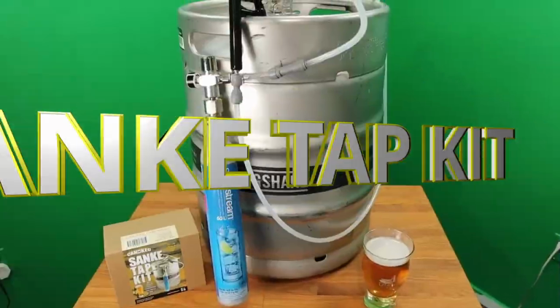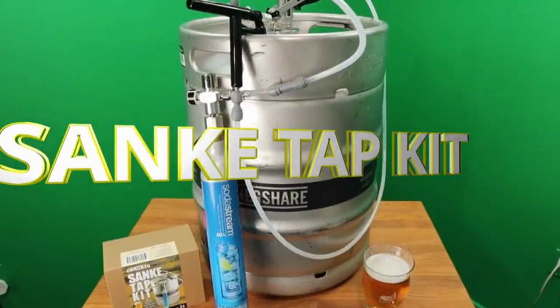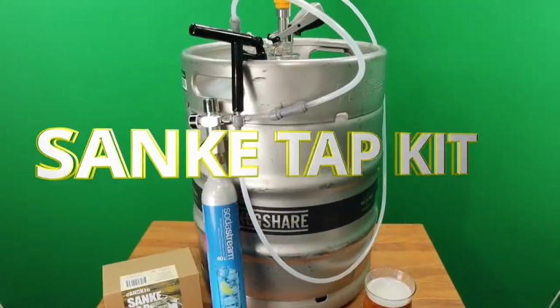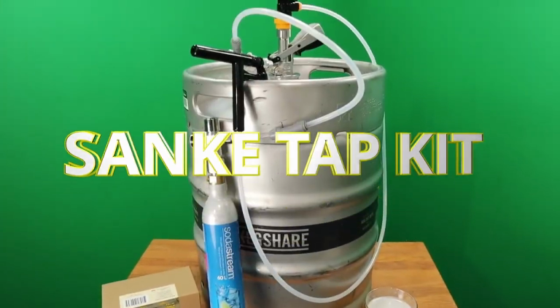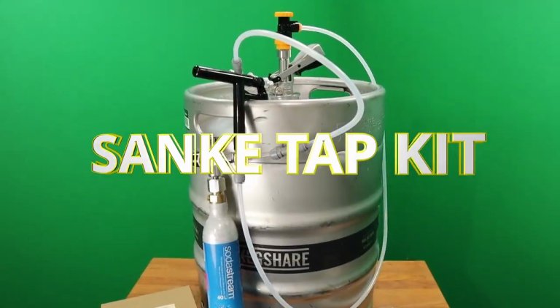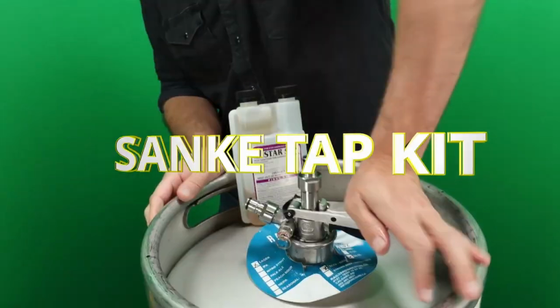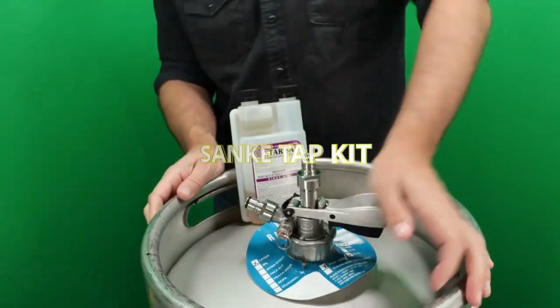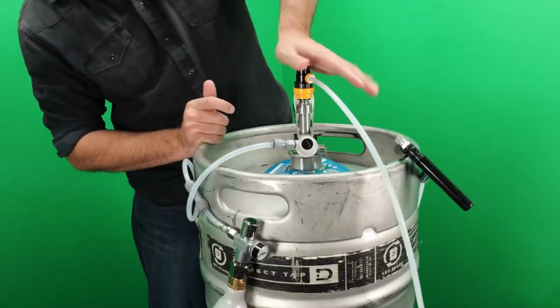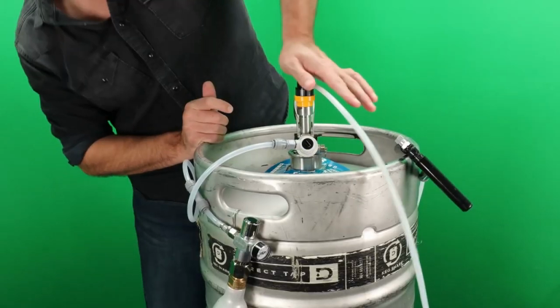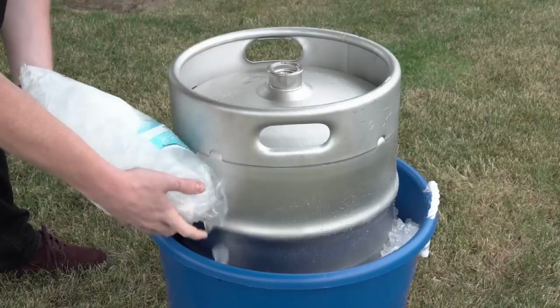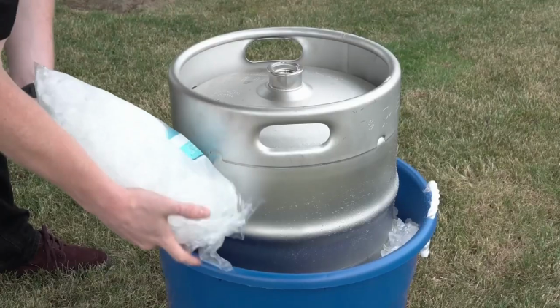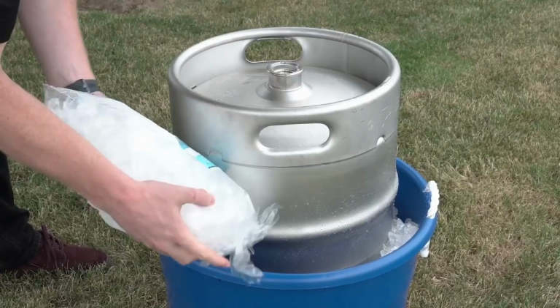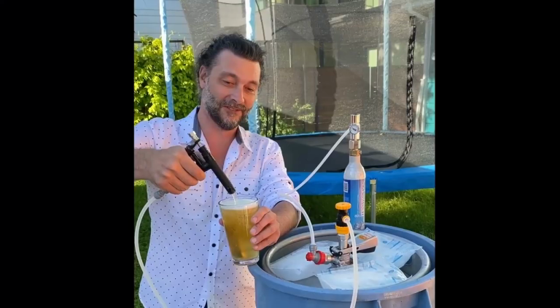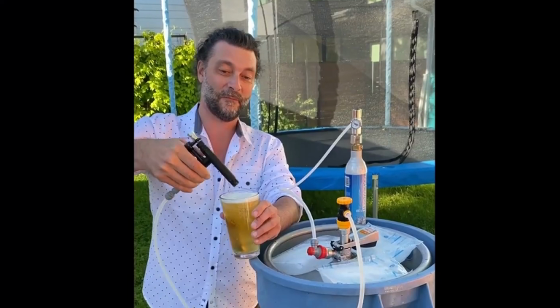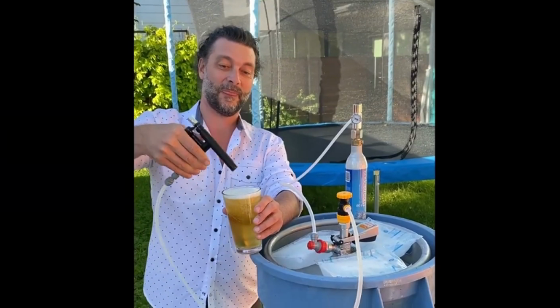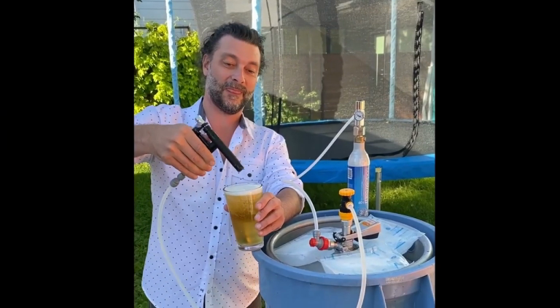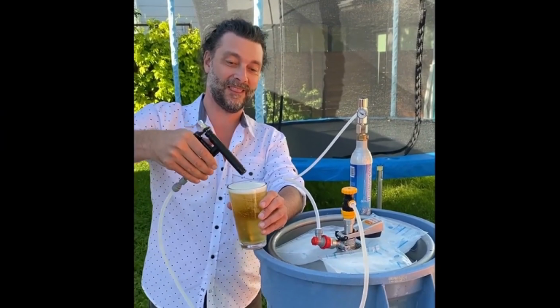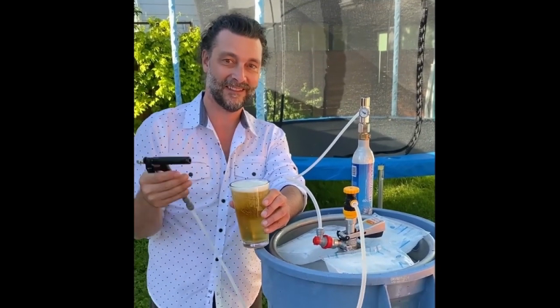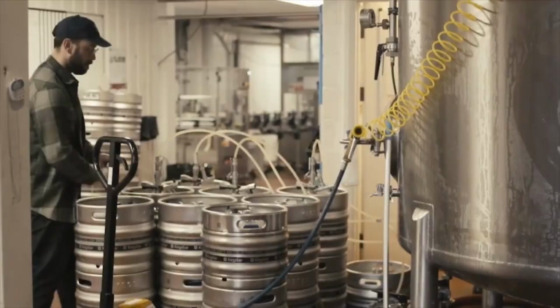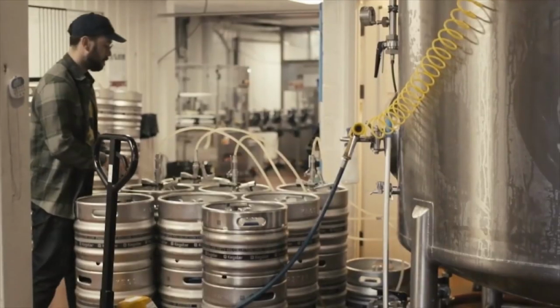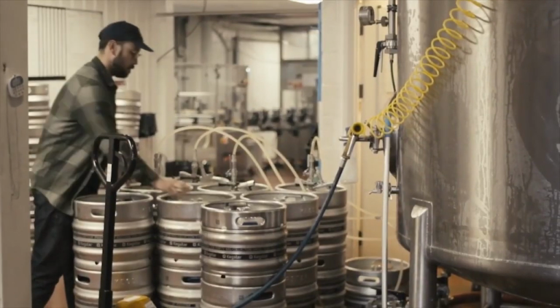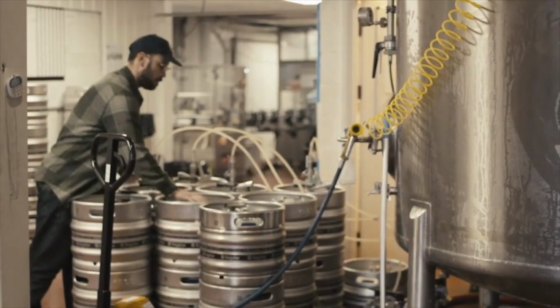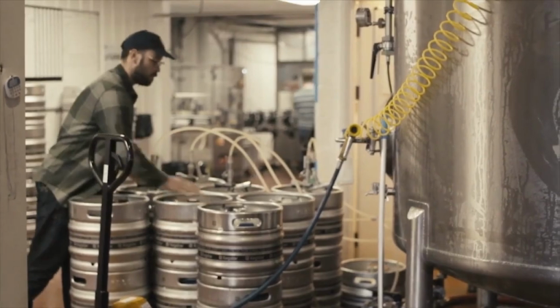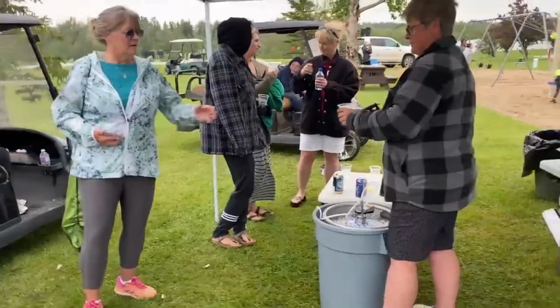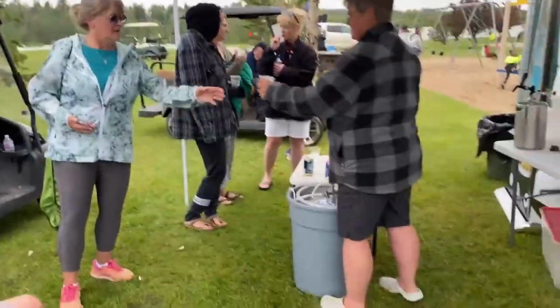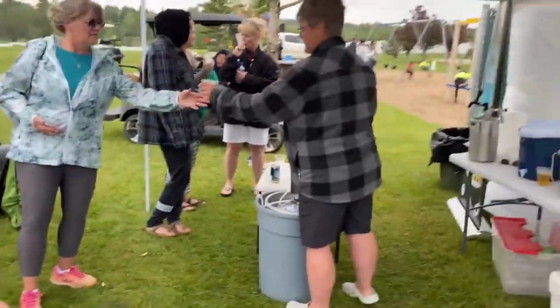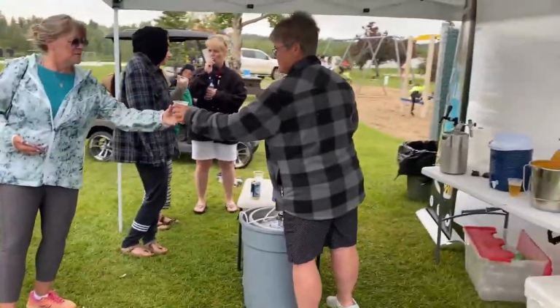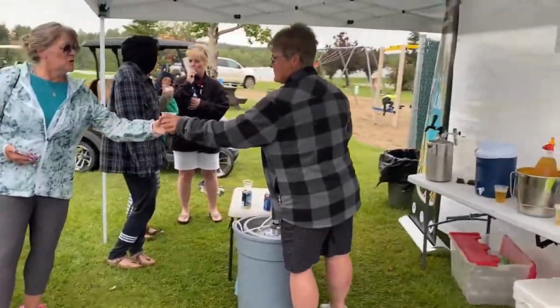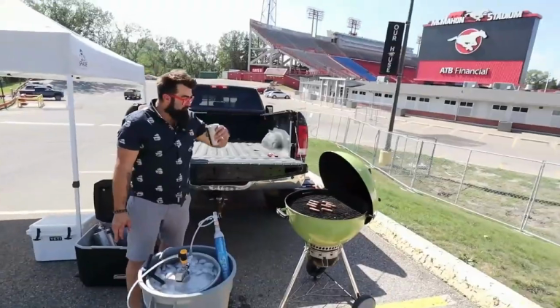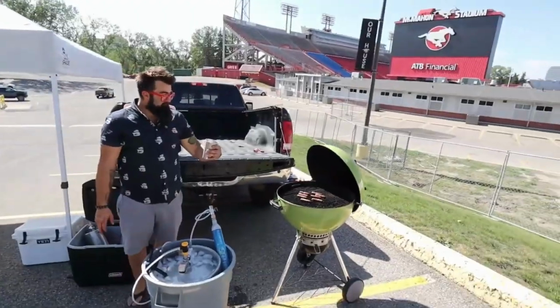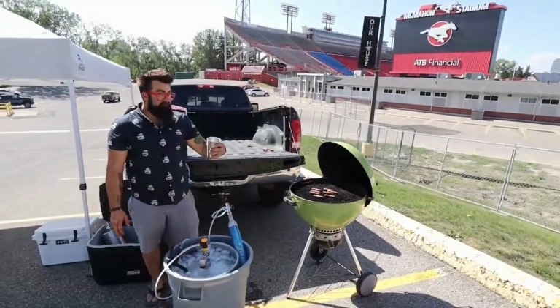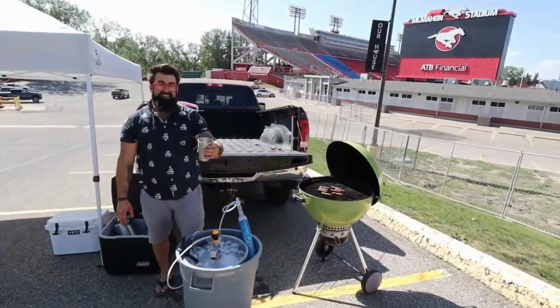The Sankey Tap Kit is the easiest way to tap directly onto a commercial Sankey keg — the kind that you get from your local brewery. Perfect for tailgate parties.